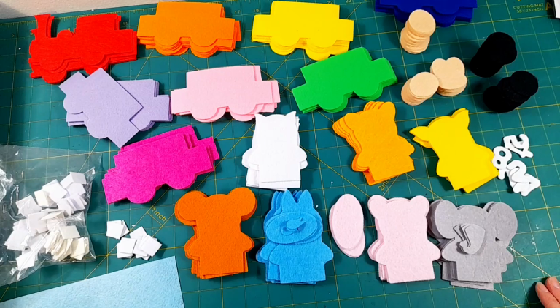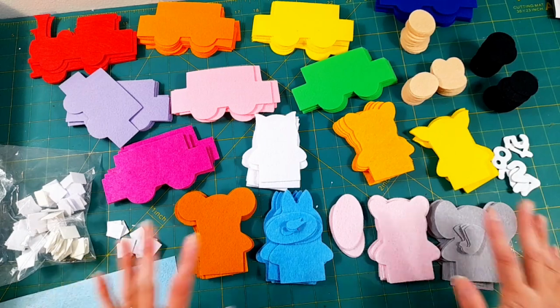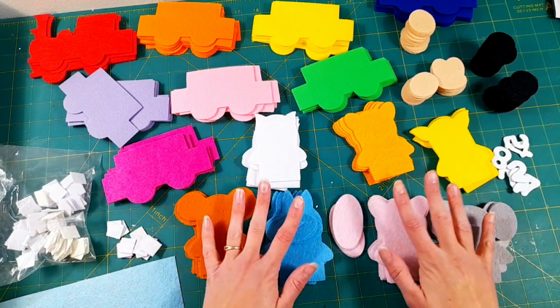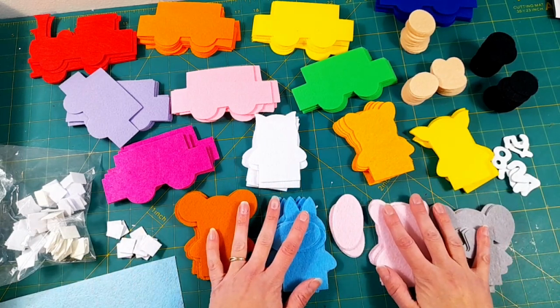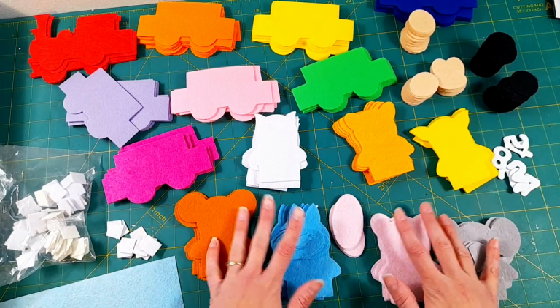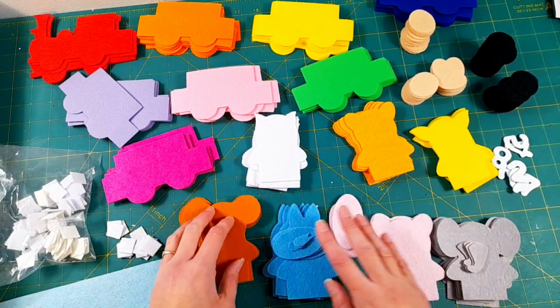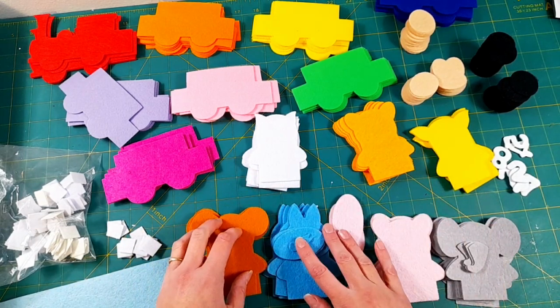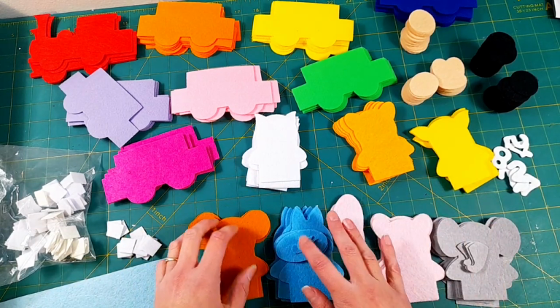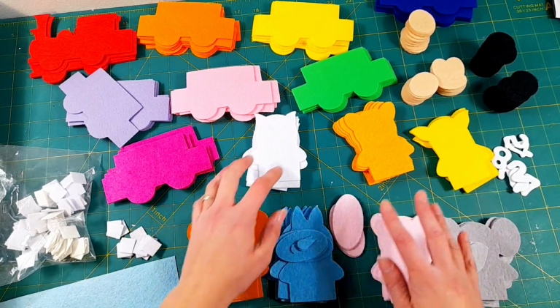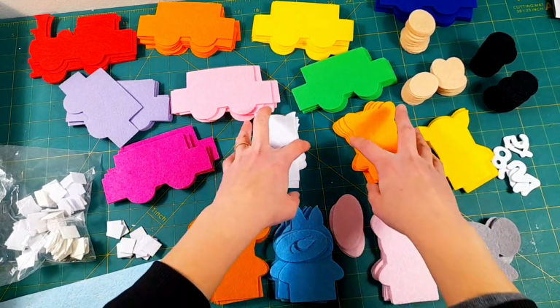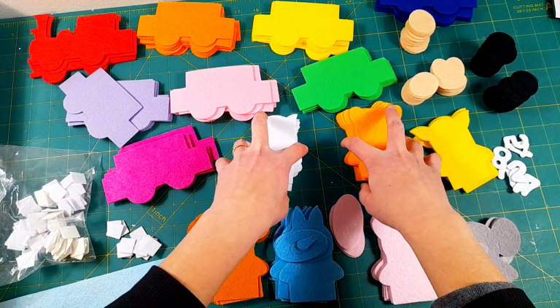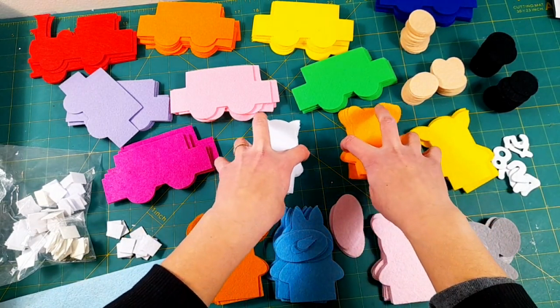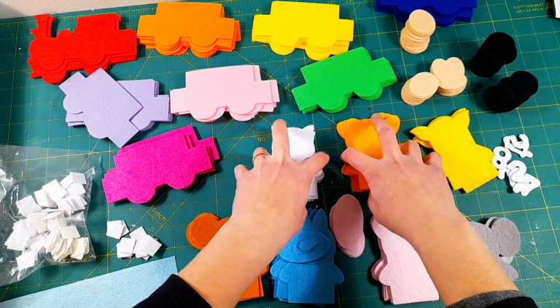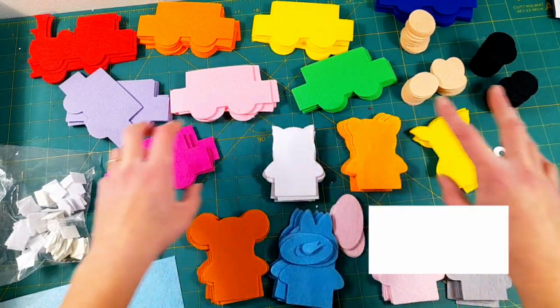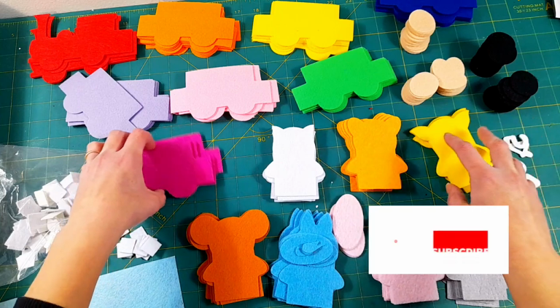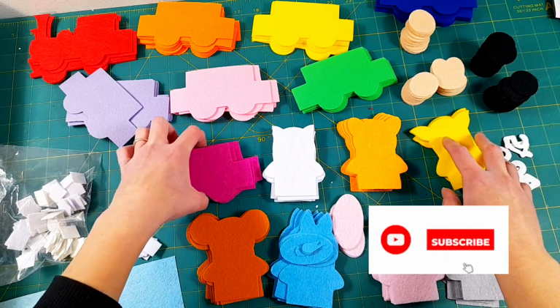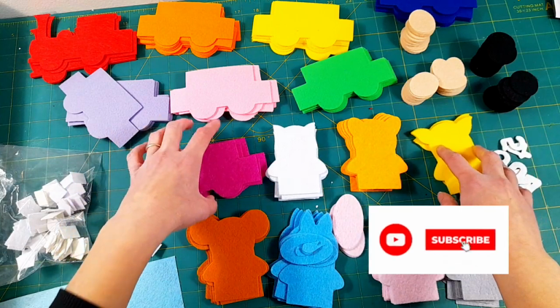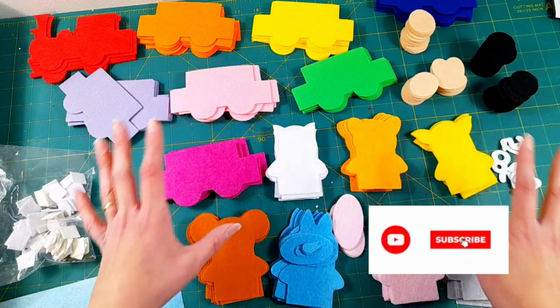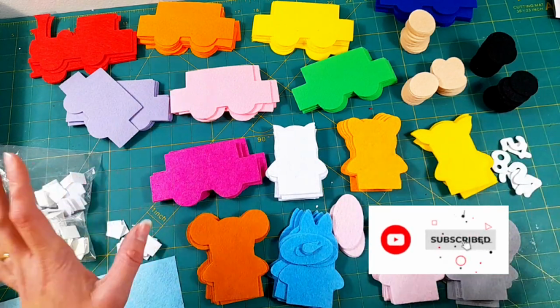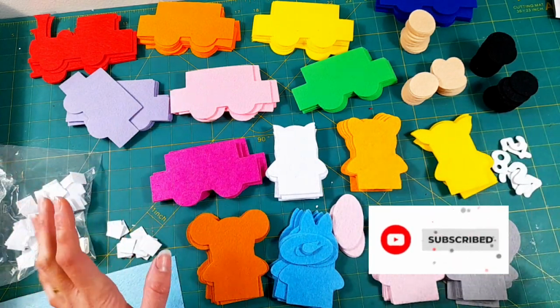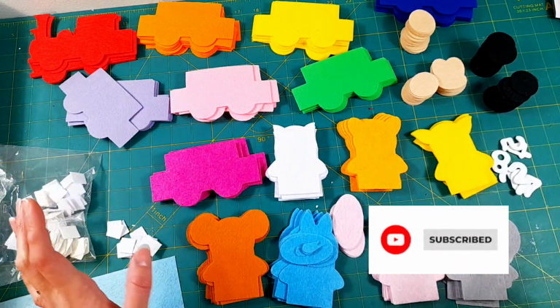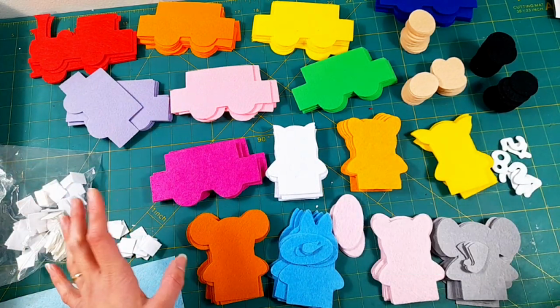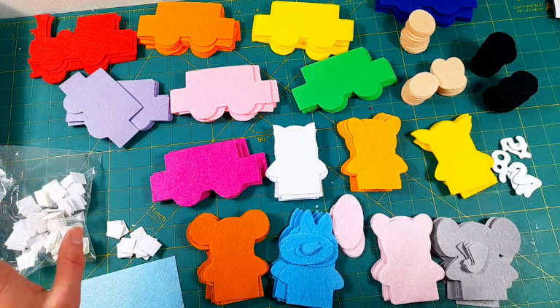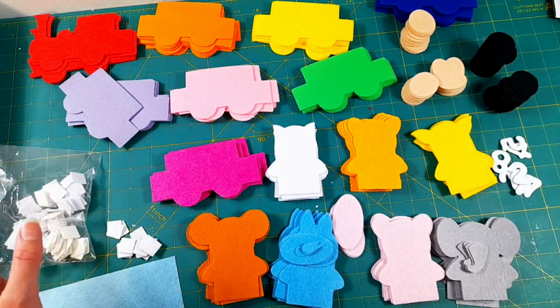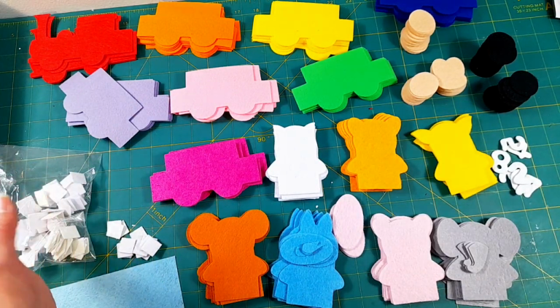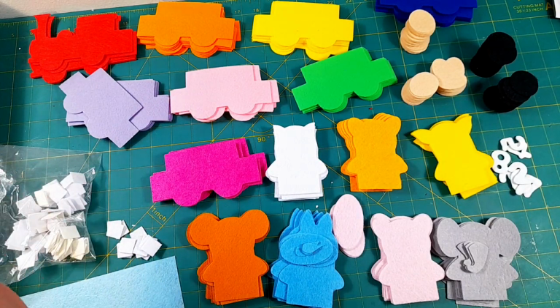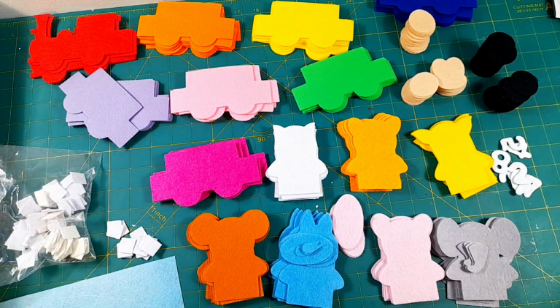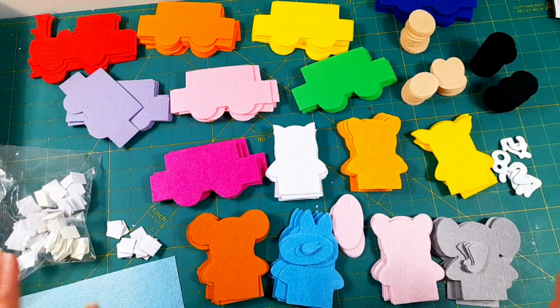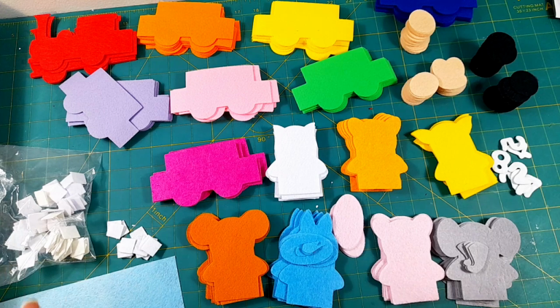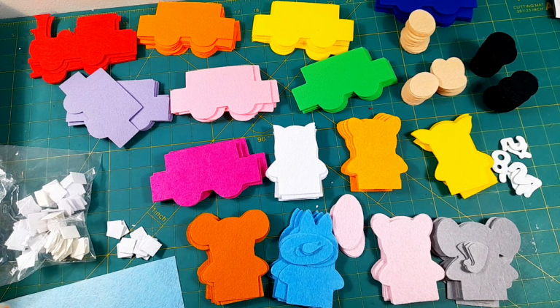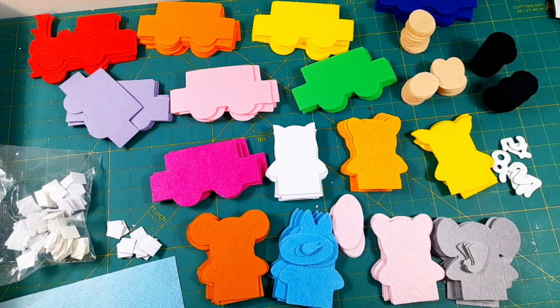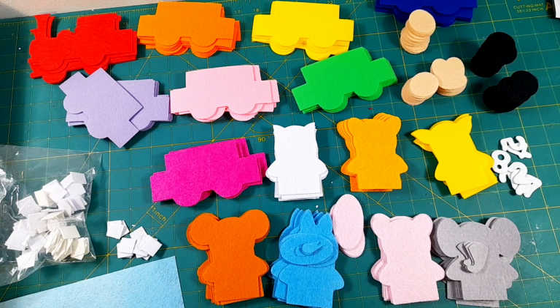Hey you guys, welcome to my channel. I'm Sarah and in this video I'm going to show you how I make this really cute finger puppet jungle animal slash train activity page for little ones.